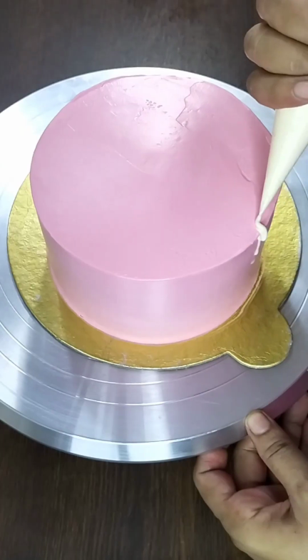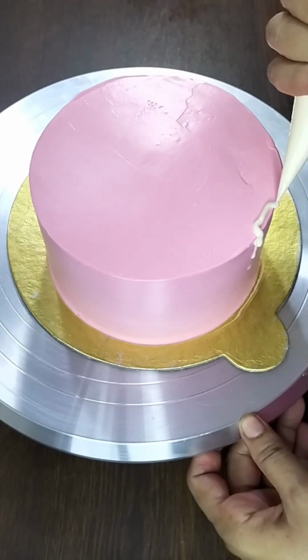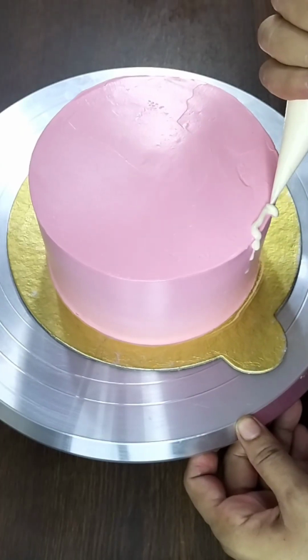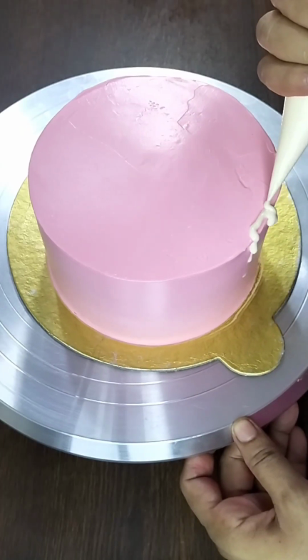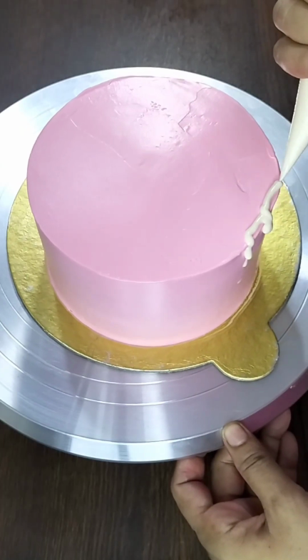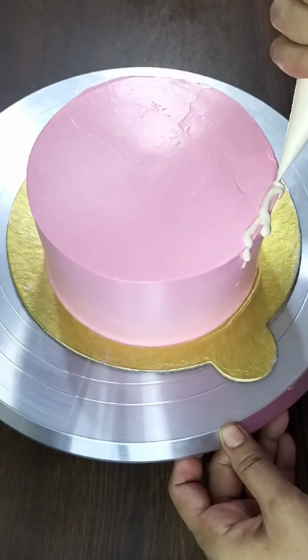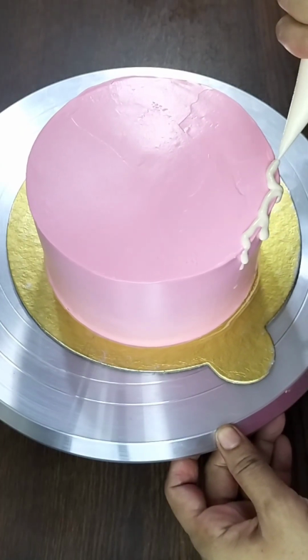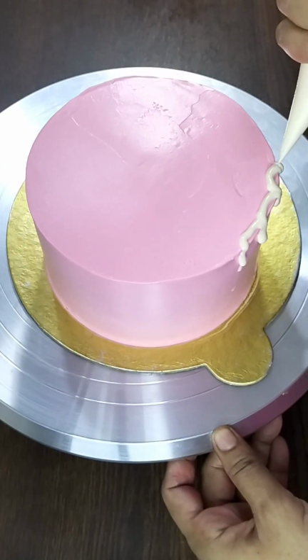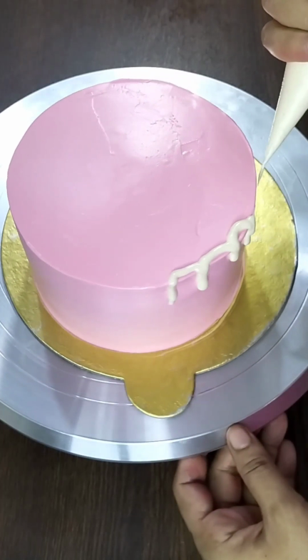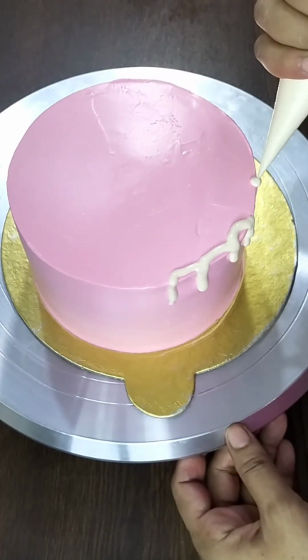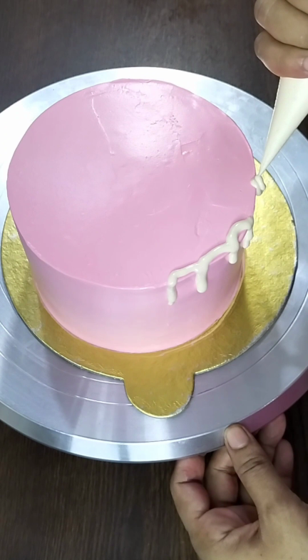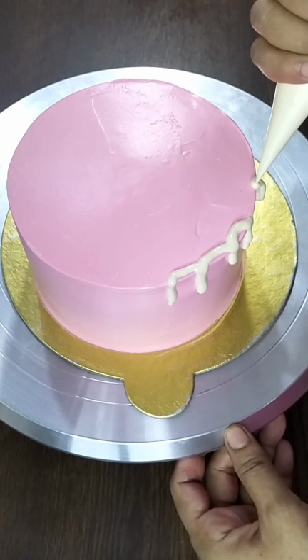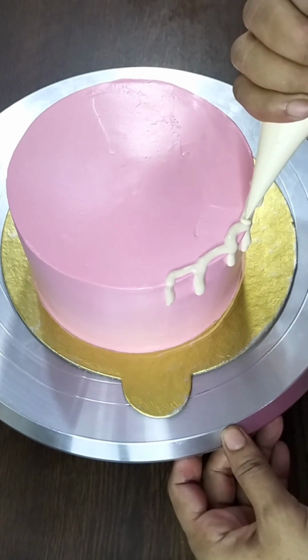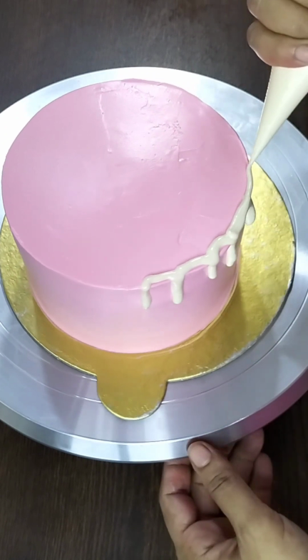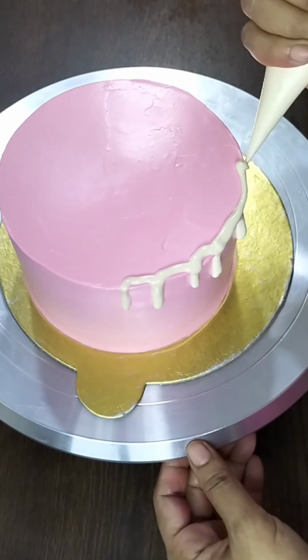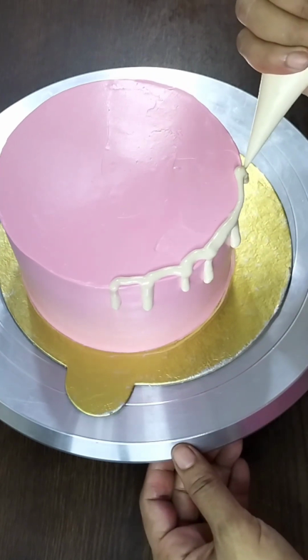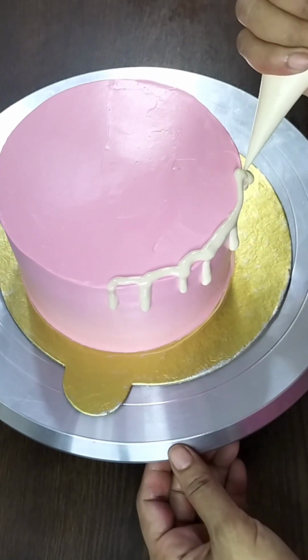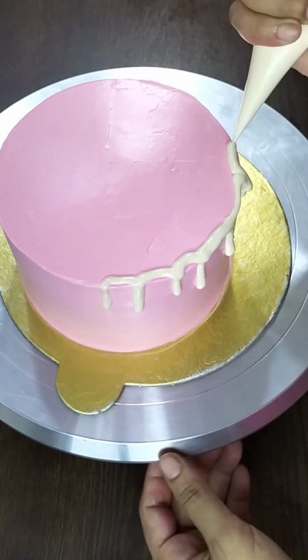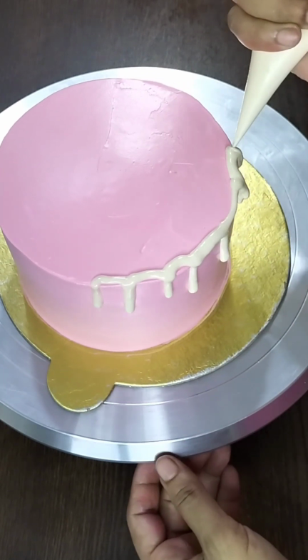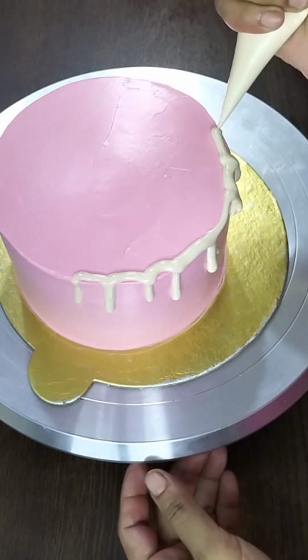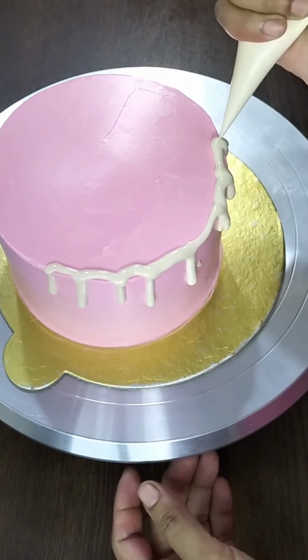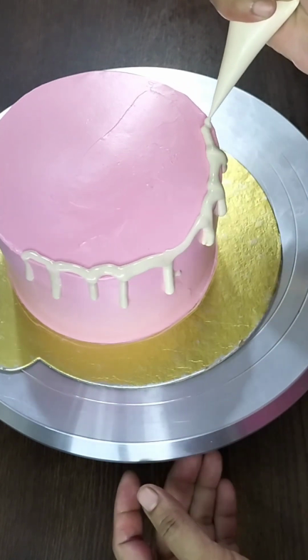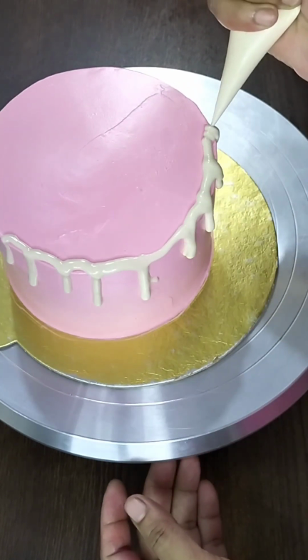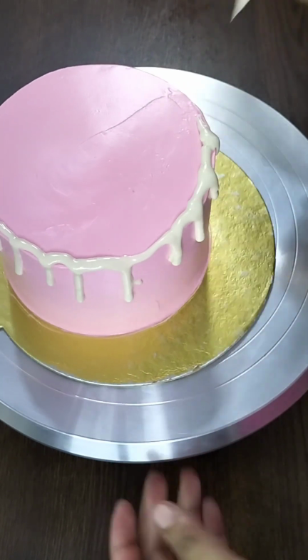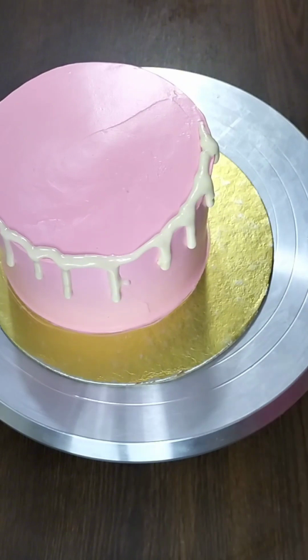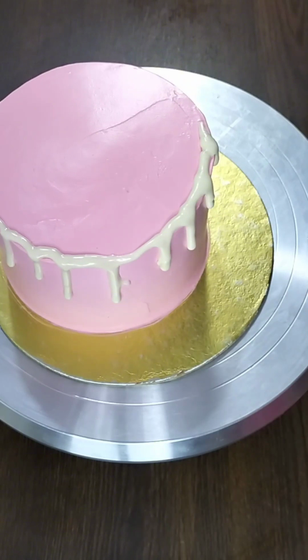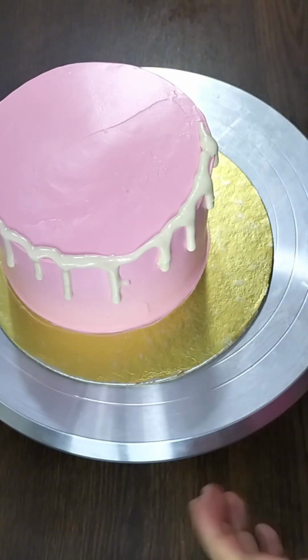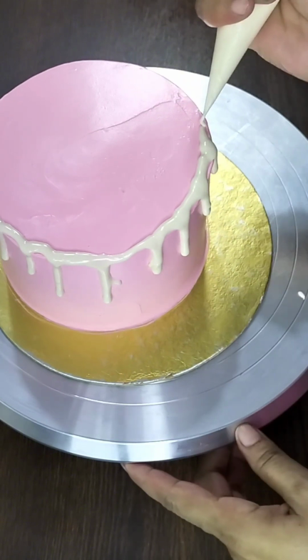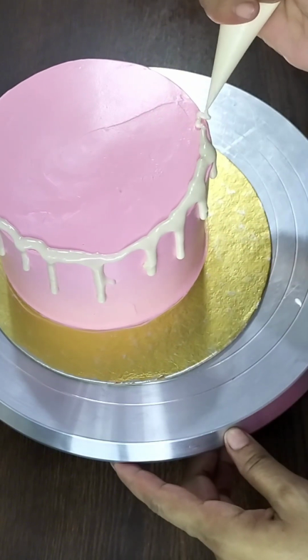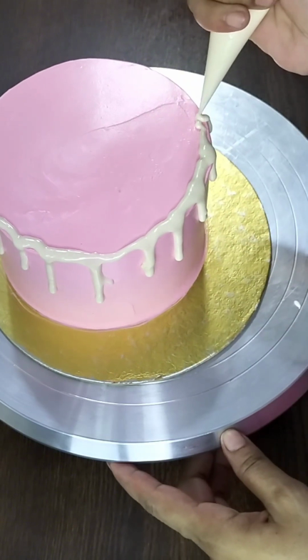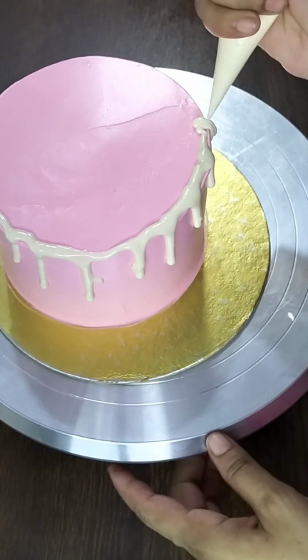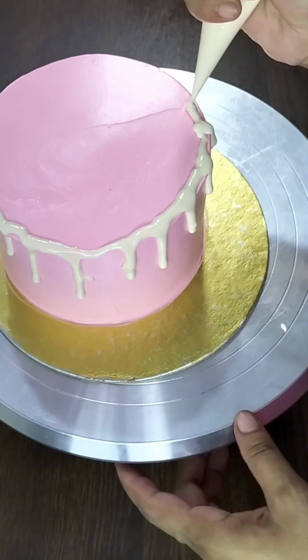I completed the final decoration. I was using a sweet tea bowl with white chocolate. I could make a great dip and pour it.